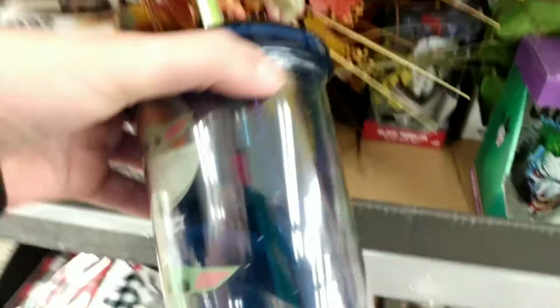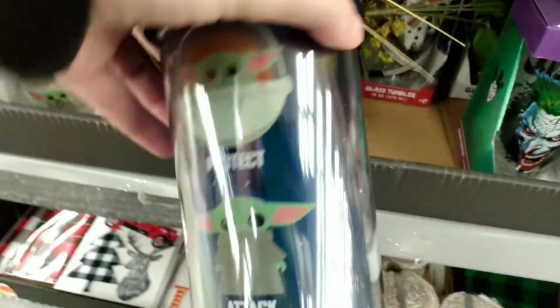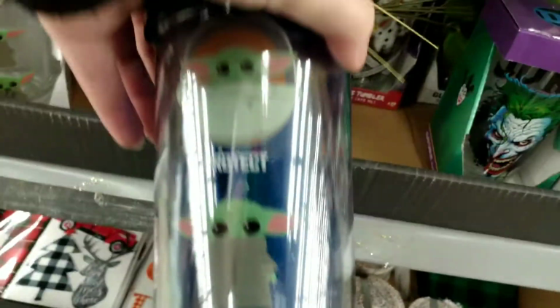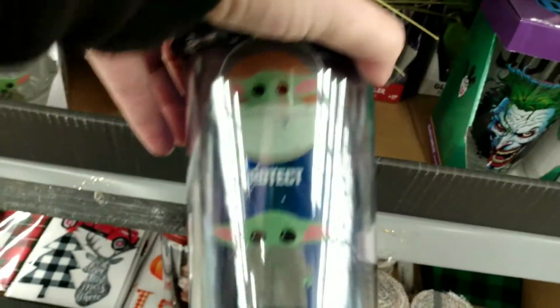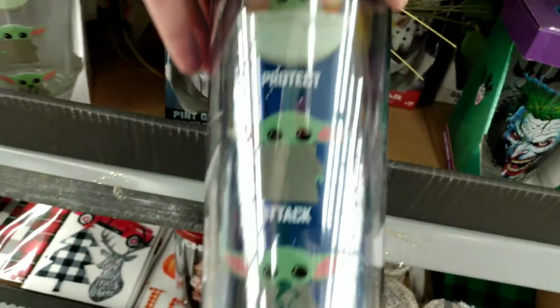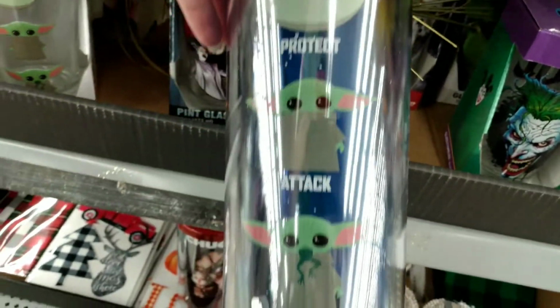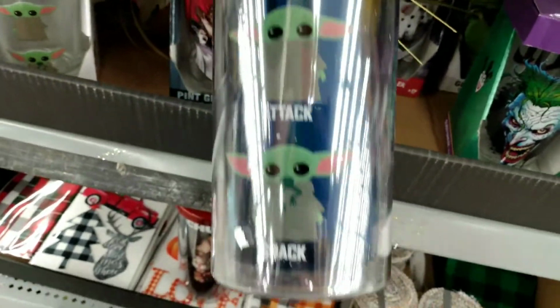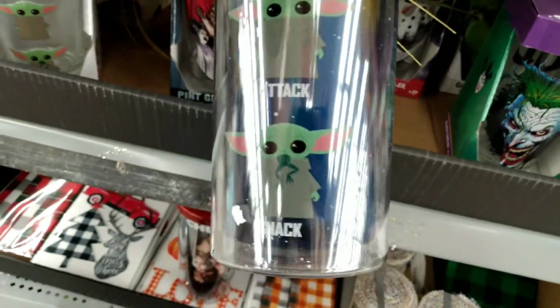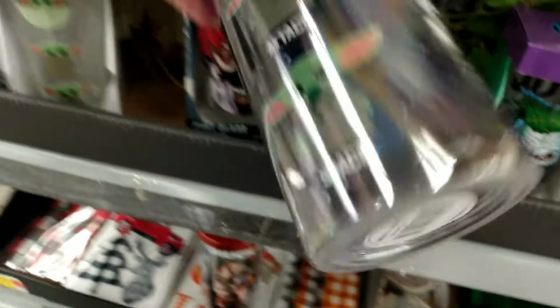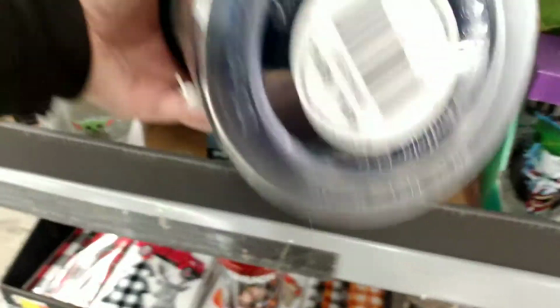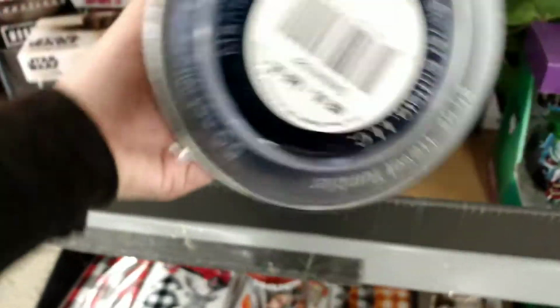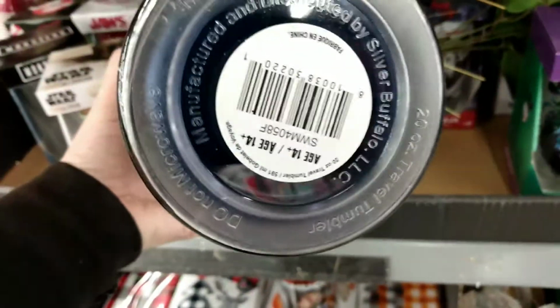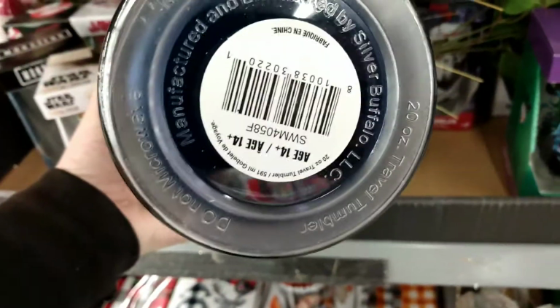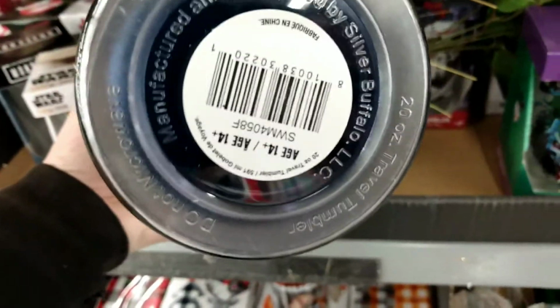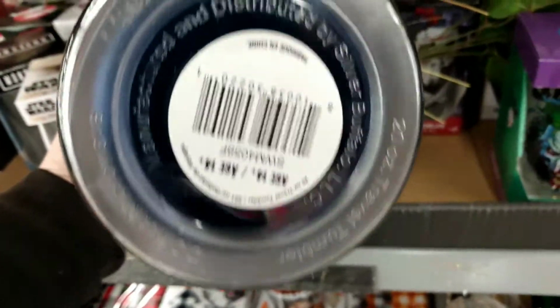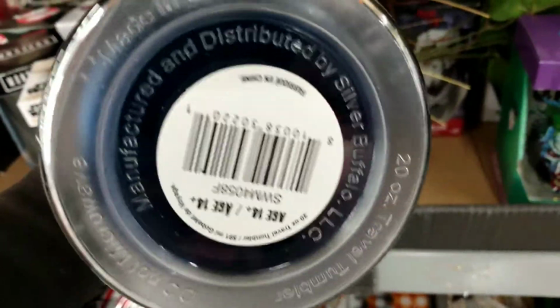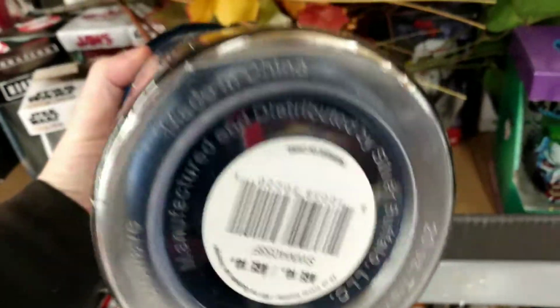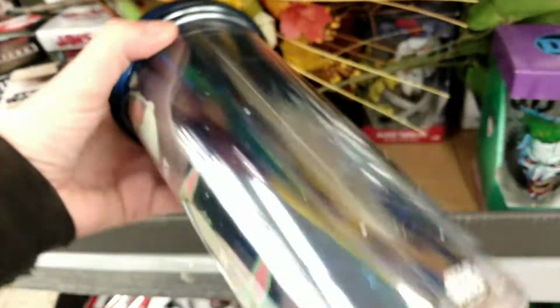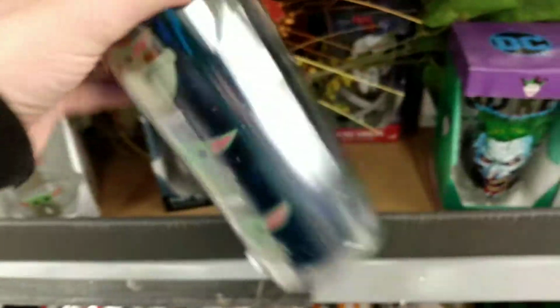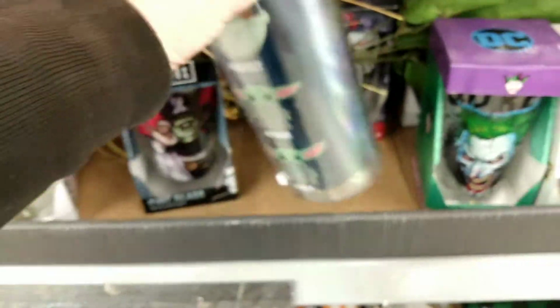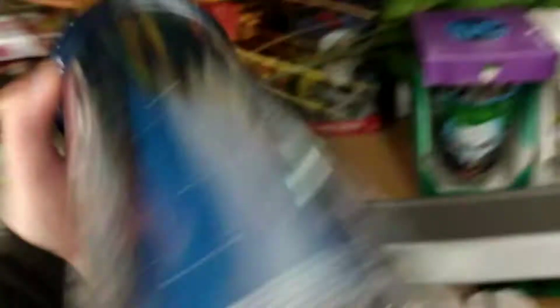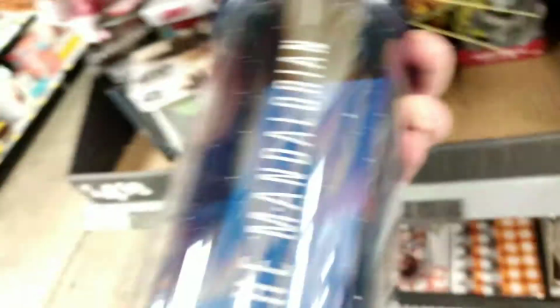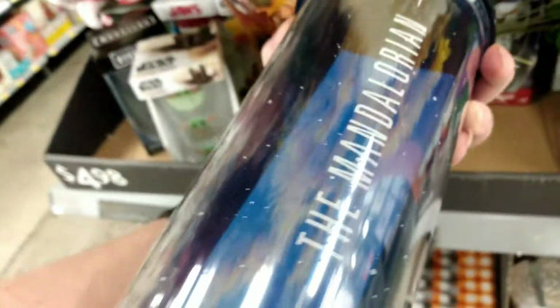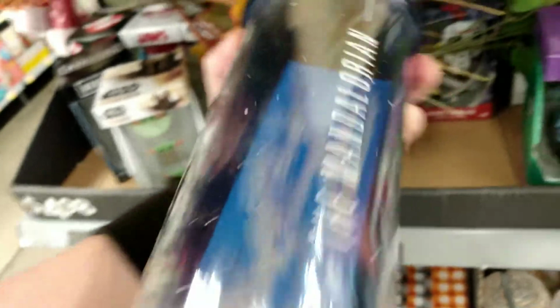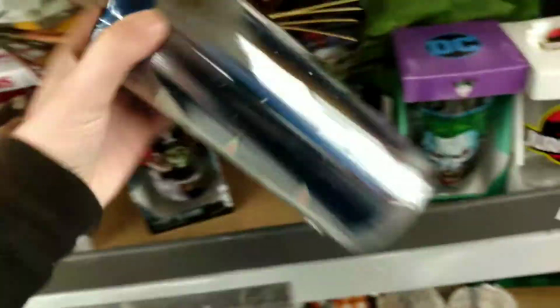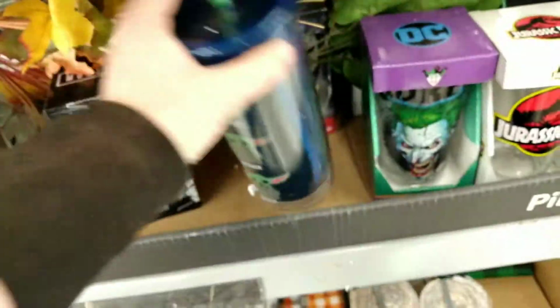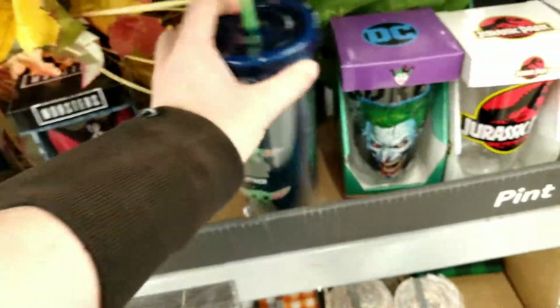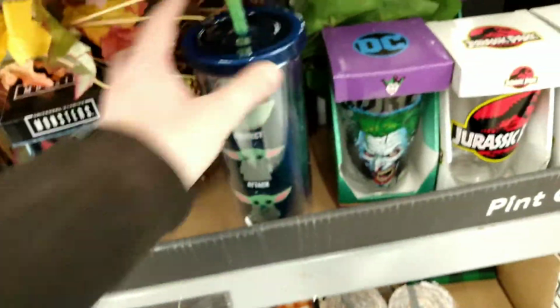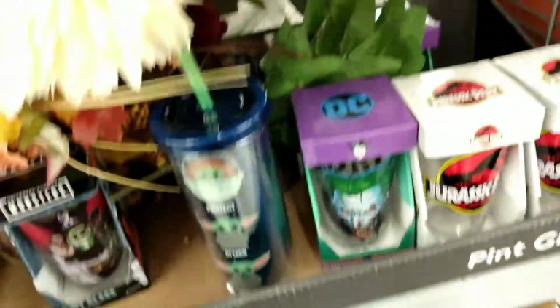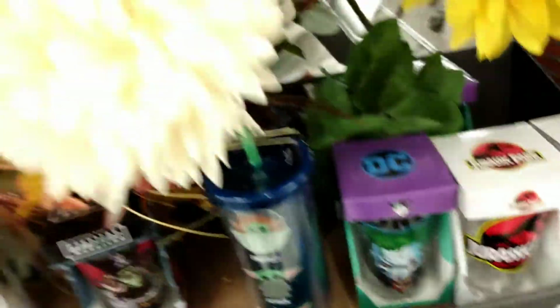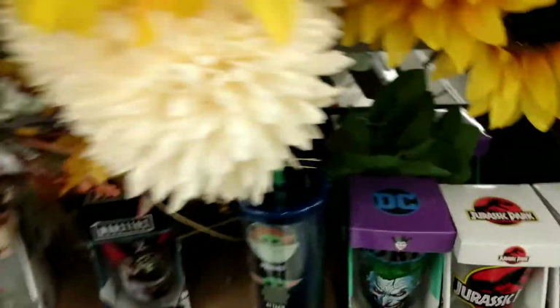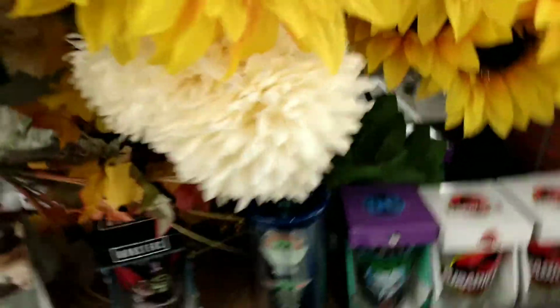Then I found this other tumbler here and this is a plastic one — that other one's glass, this is plastic. Here's the SKU code down there for you and that's running $5.98 for that one.